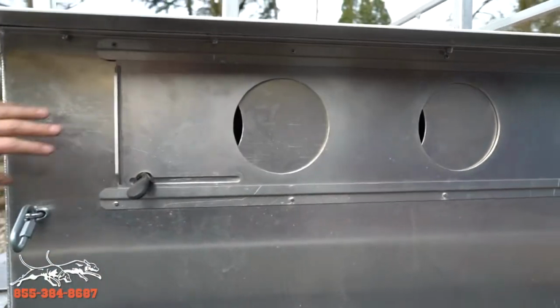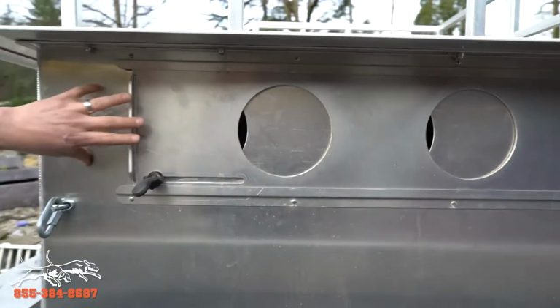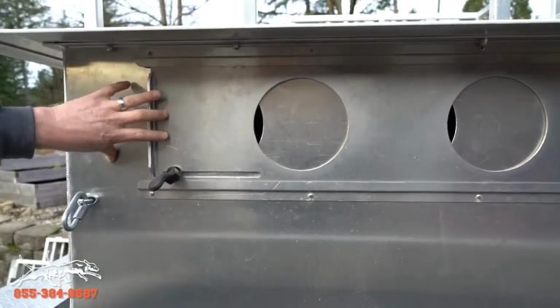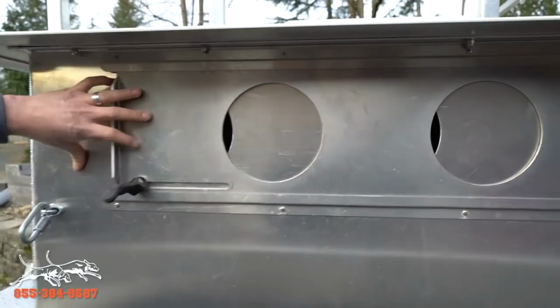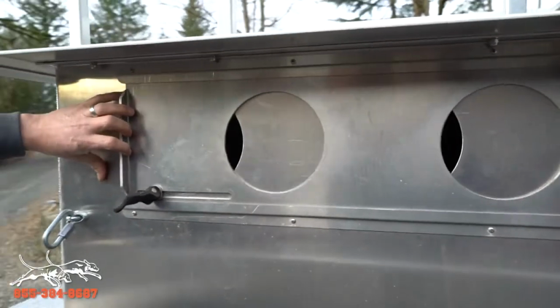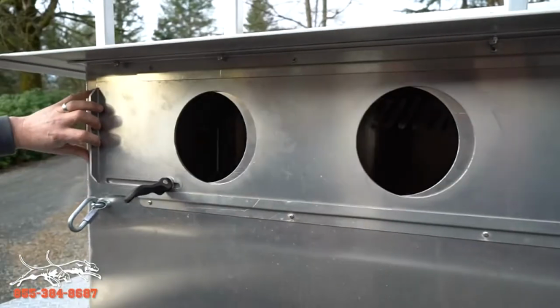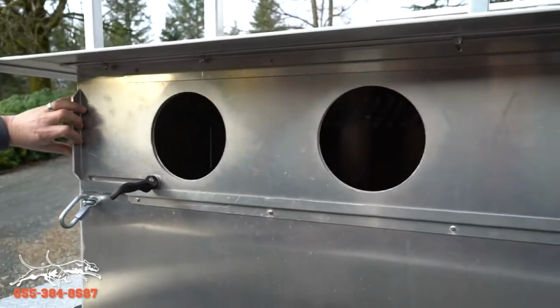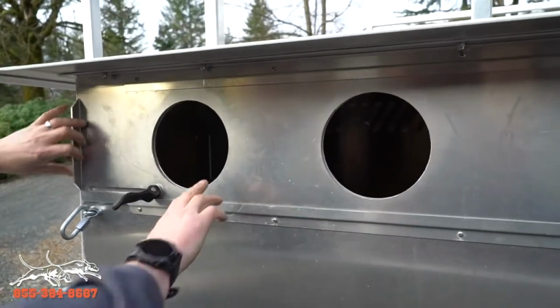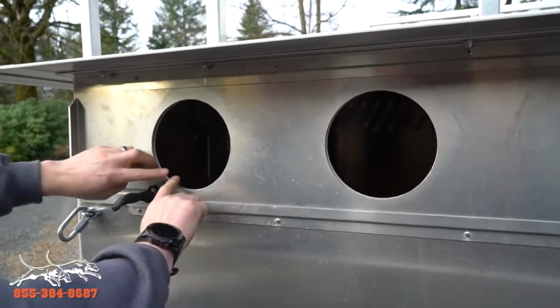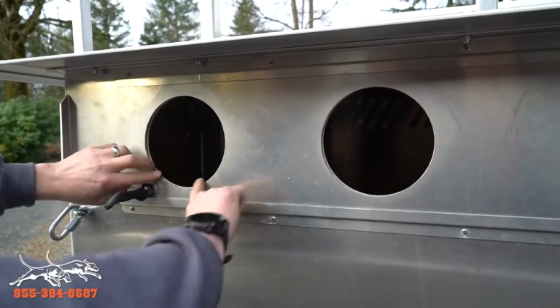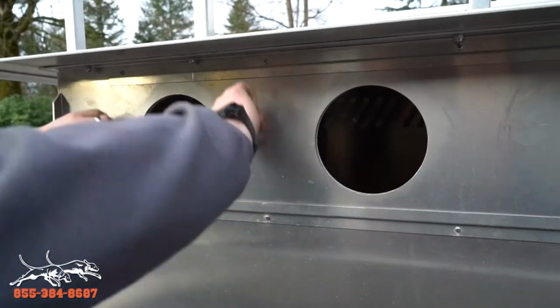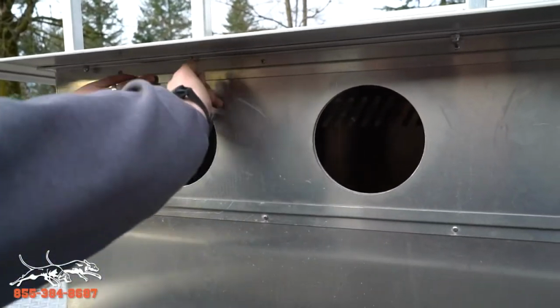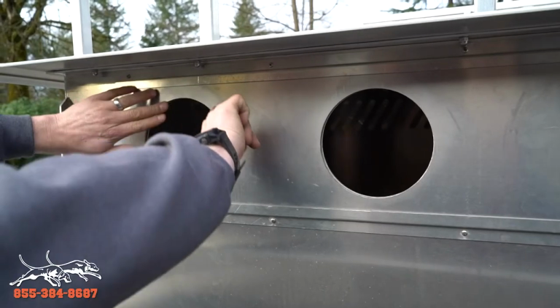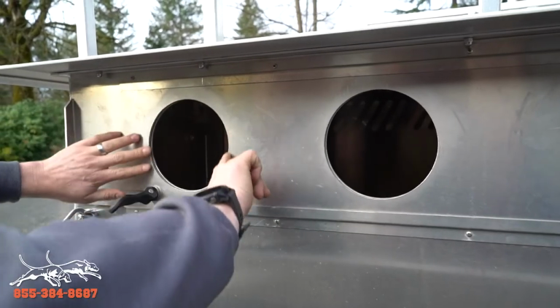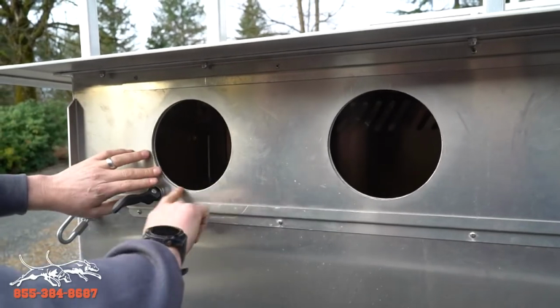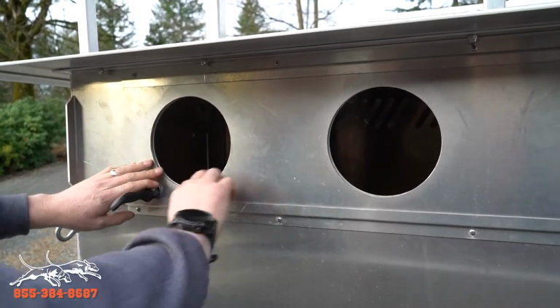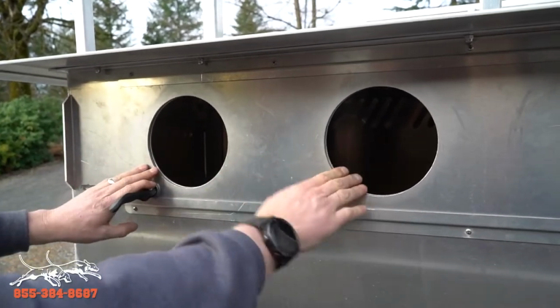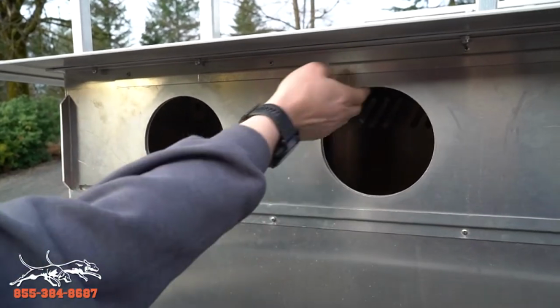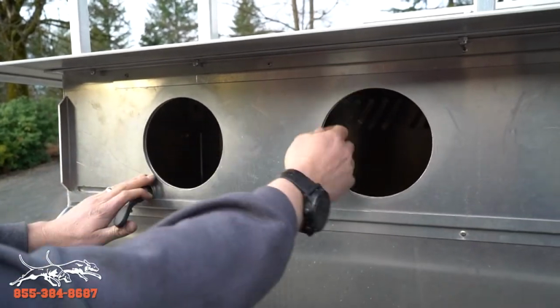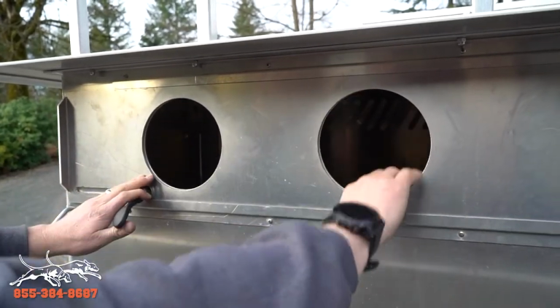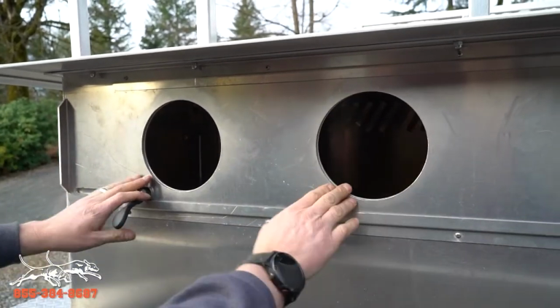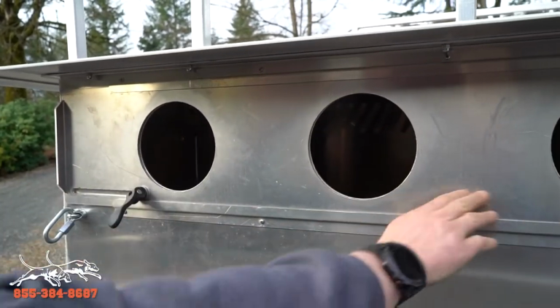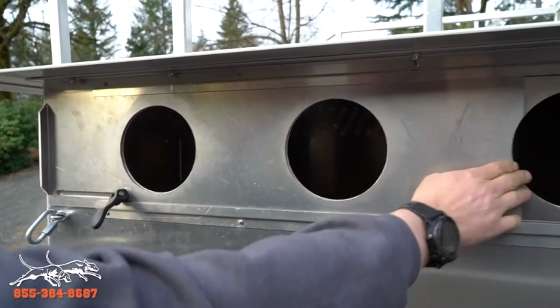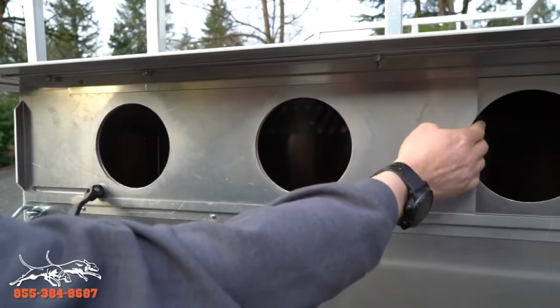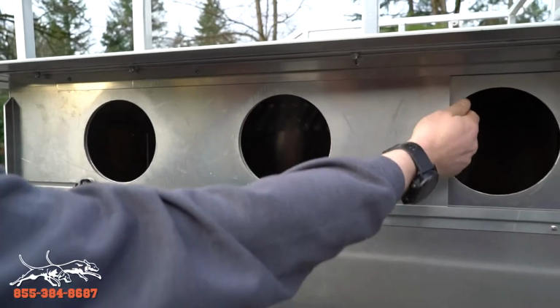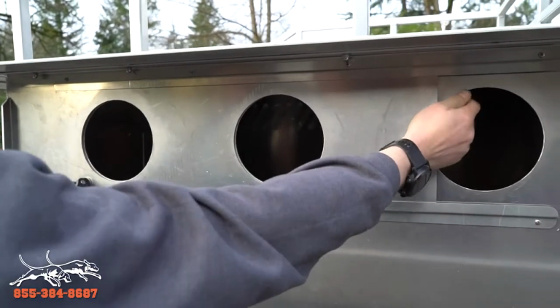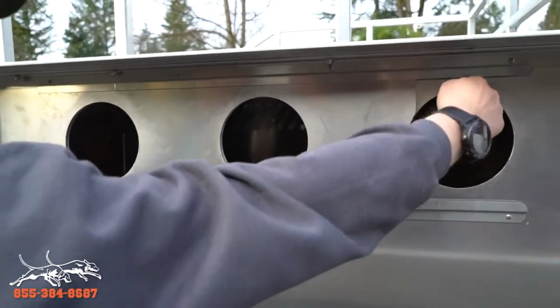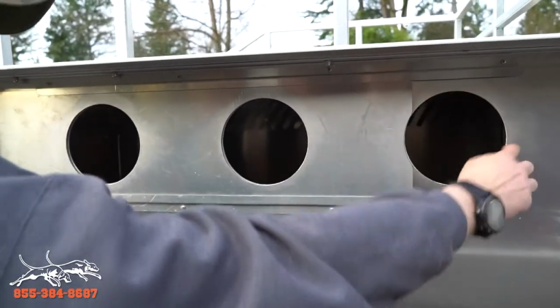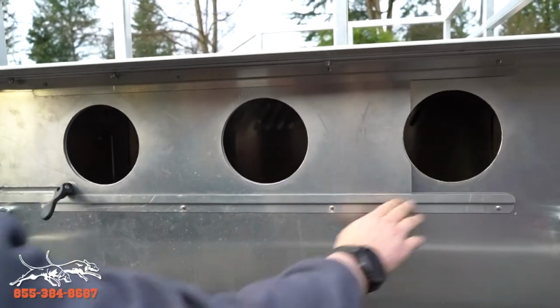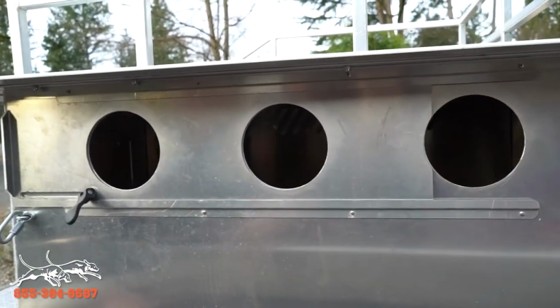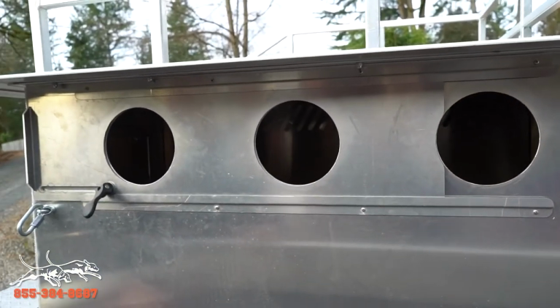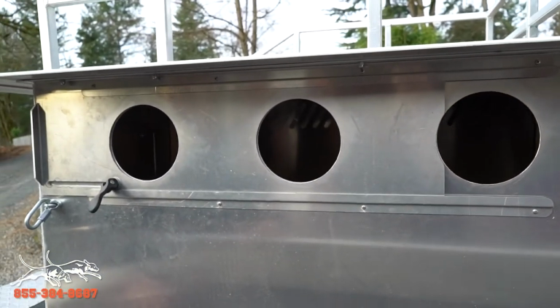One of the things when you get a new dog box — these edges come pretty sharp. So you'll want to take a file and file all the edges a little bit. I still got to work on this one, I'm breaking it in, but you can file these edges so they're not too sharp for your dogs.